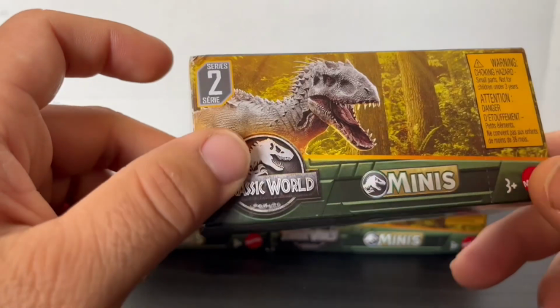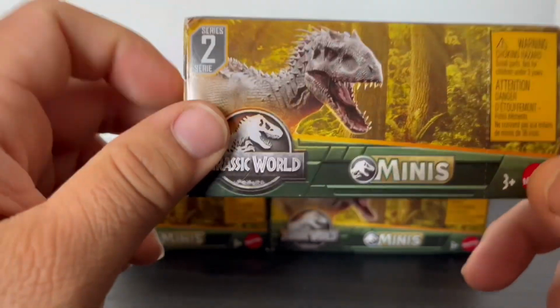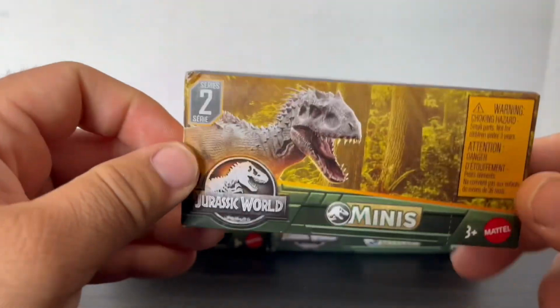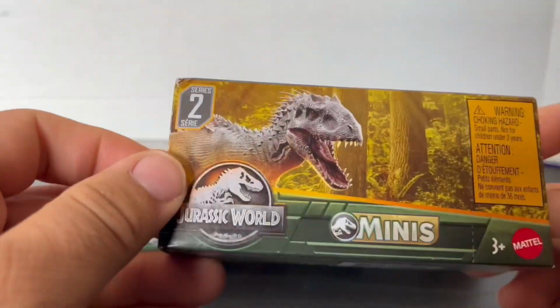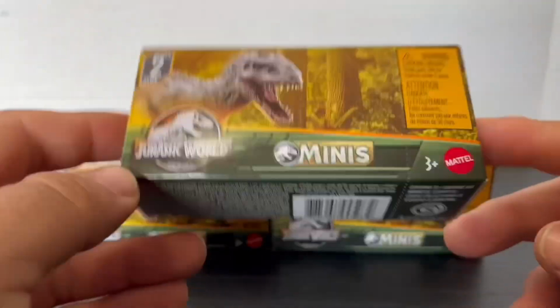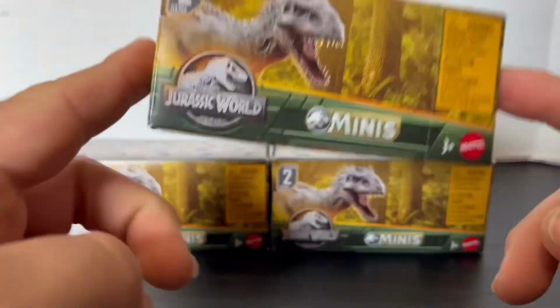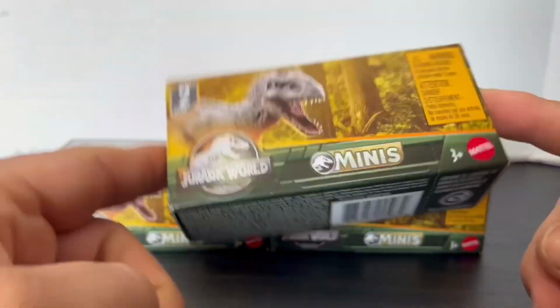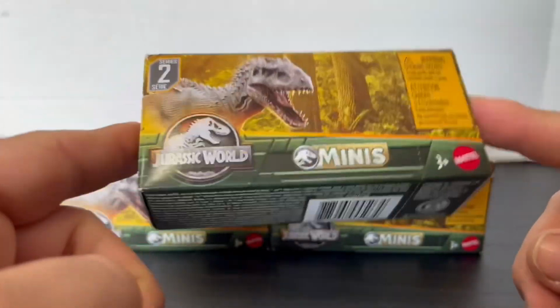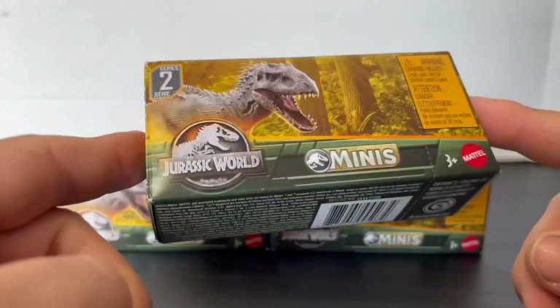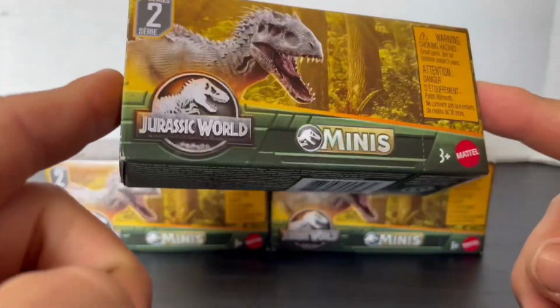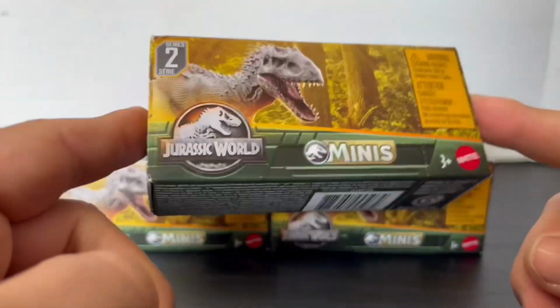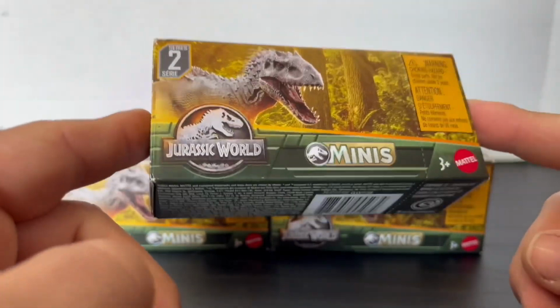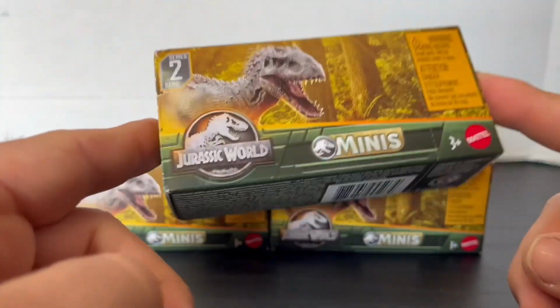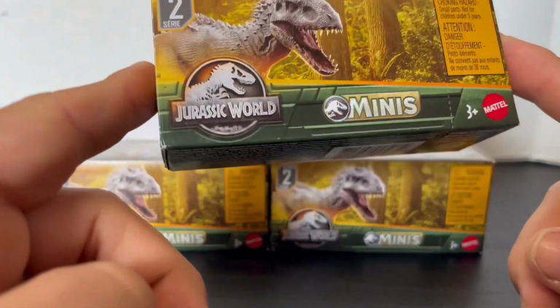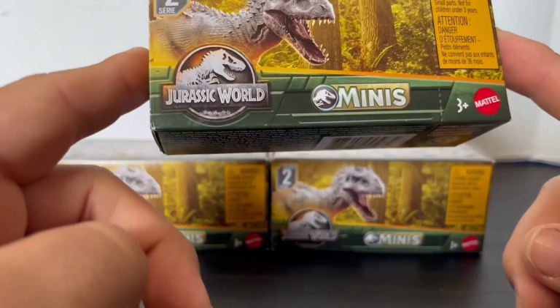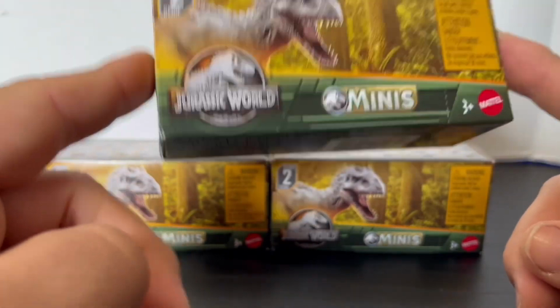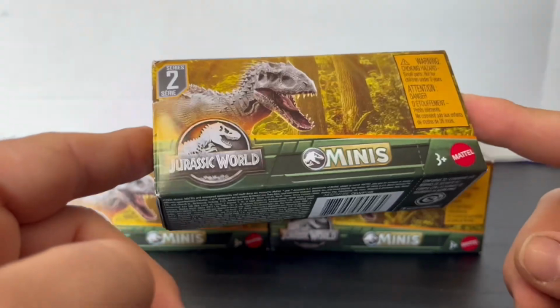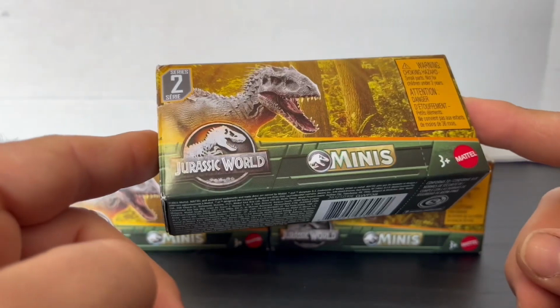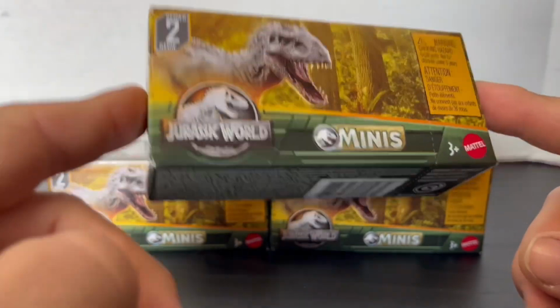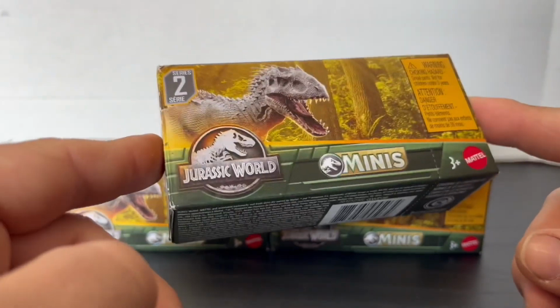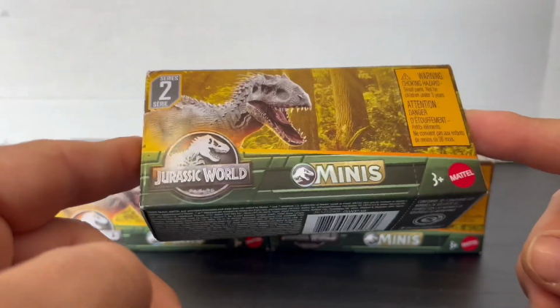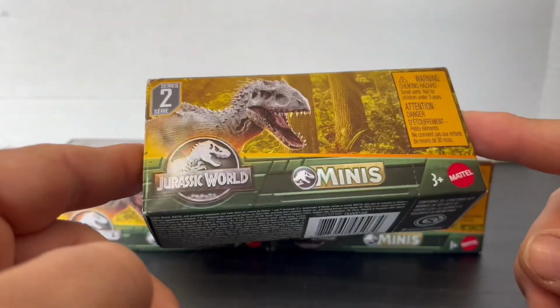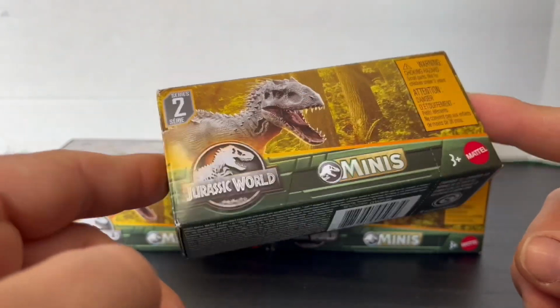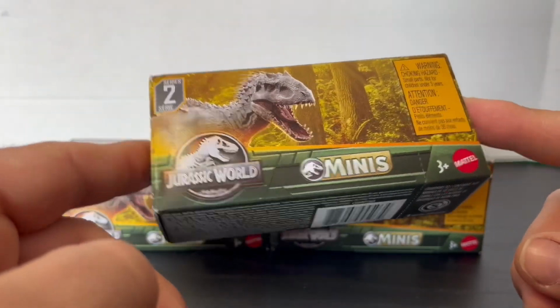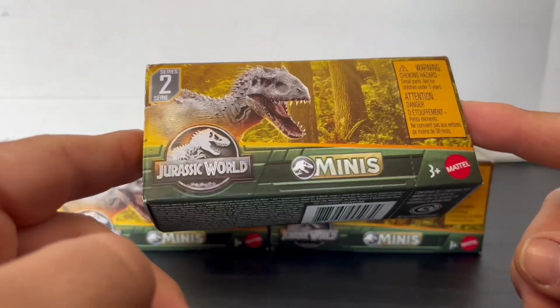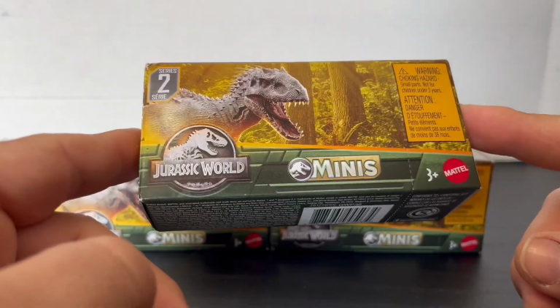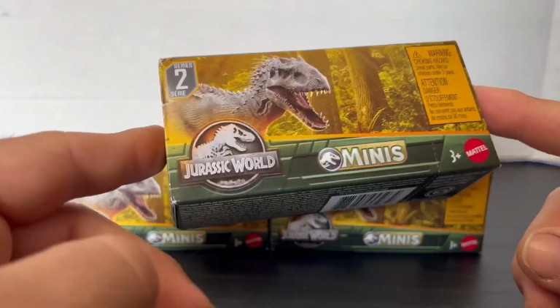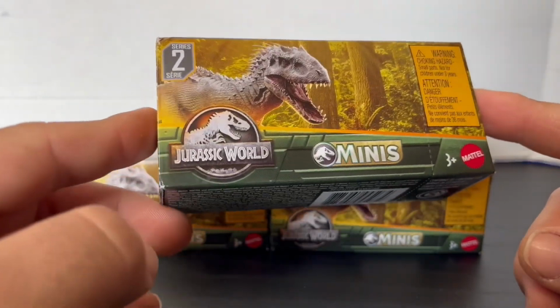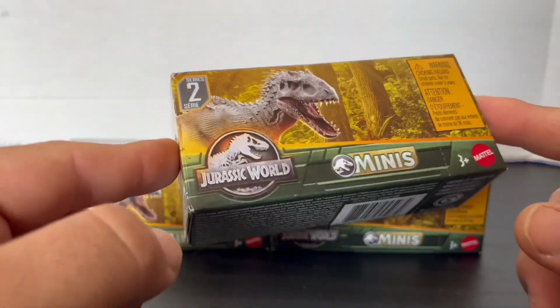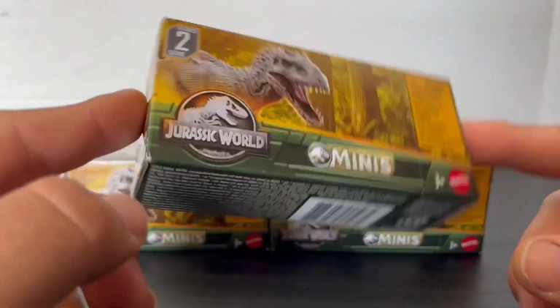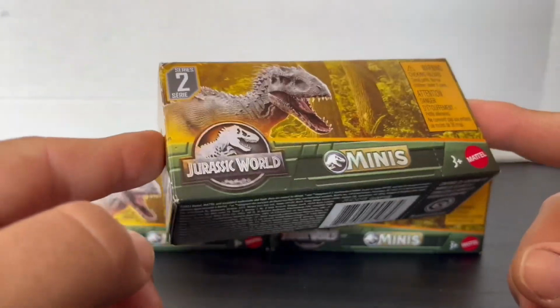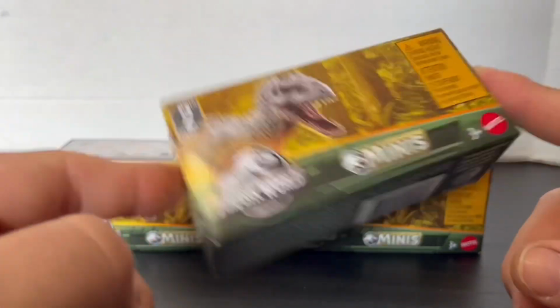I really love the Minis because they're good practice to customize. And hey, you get a little mini dinosaur. So, win-win.